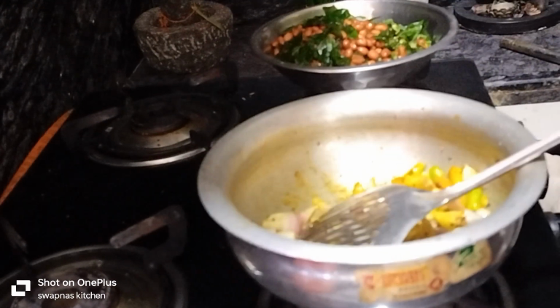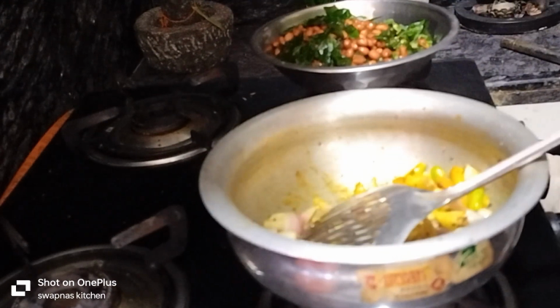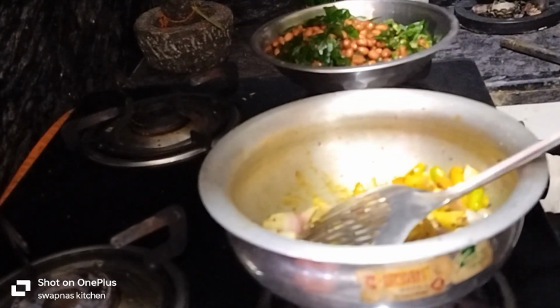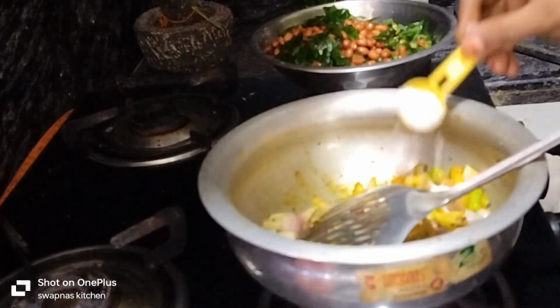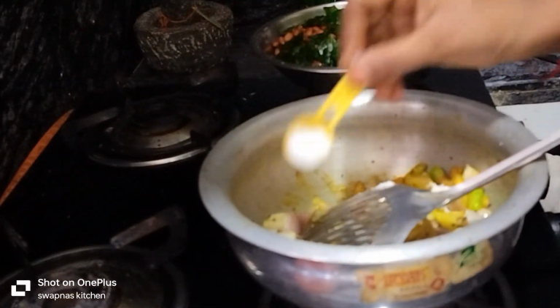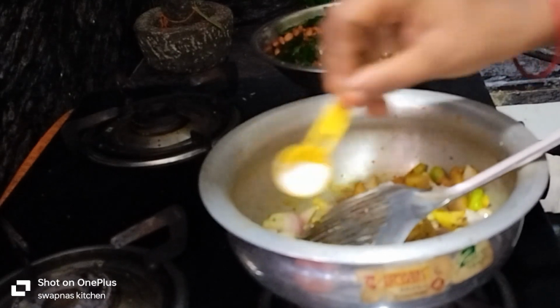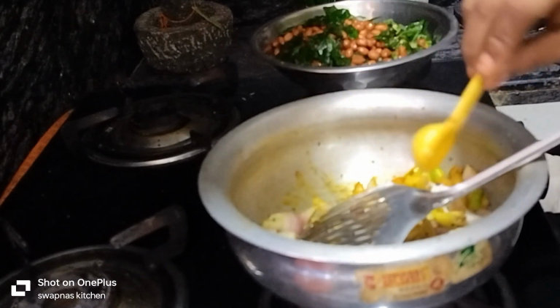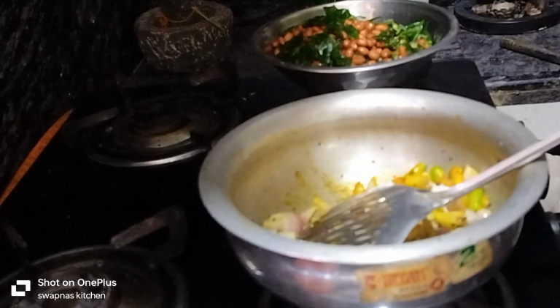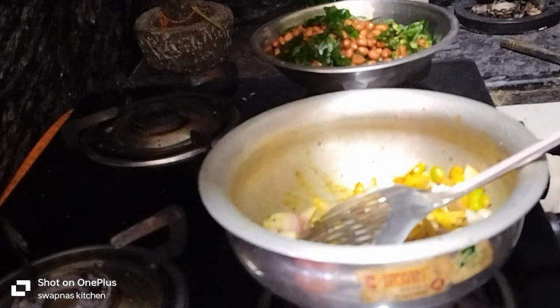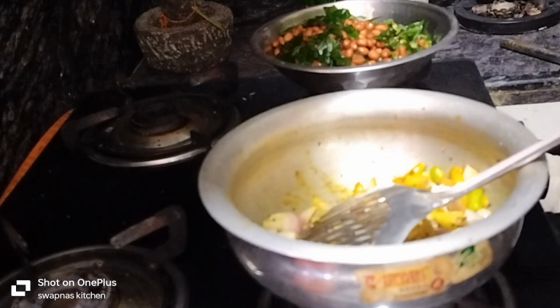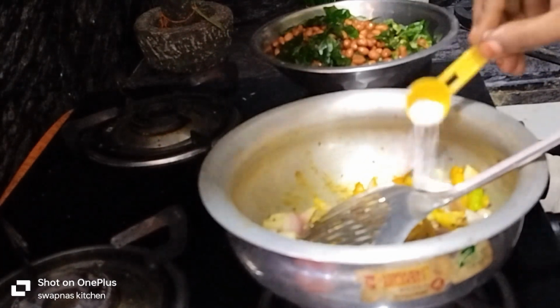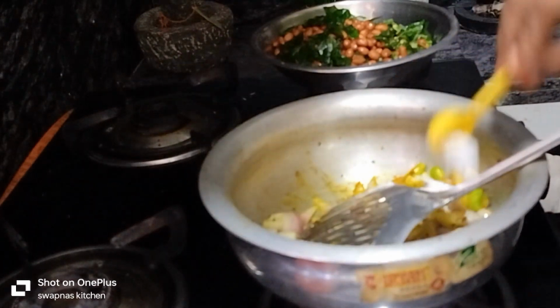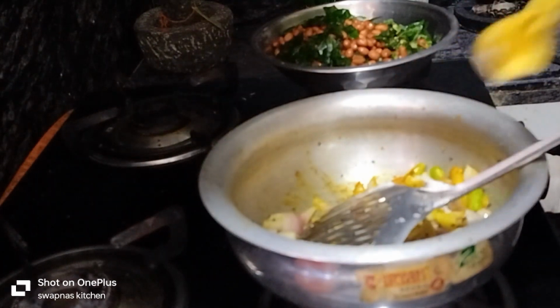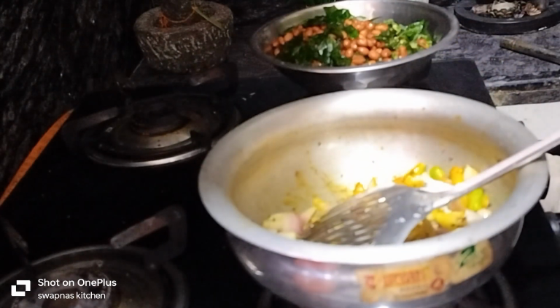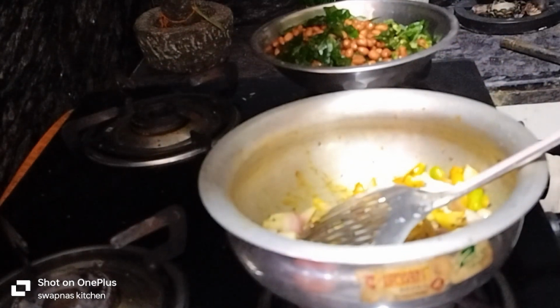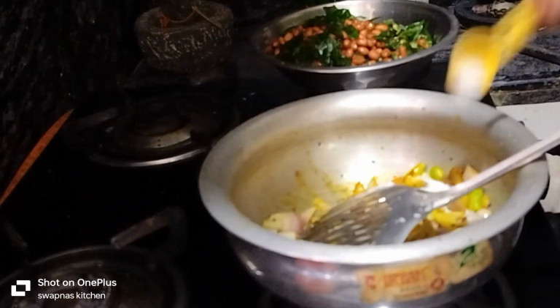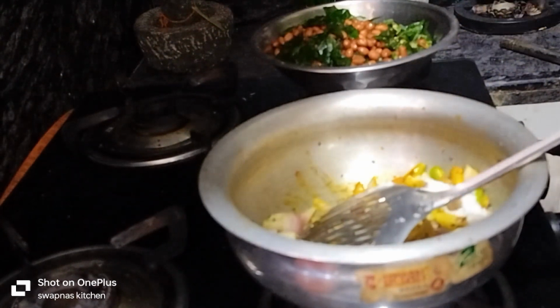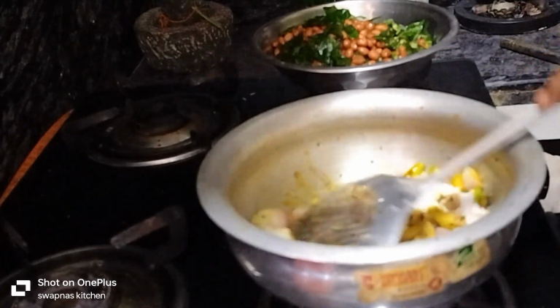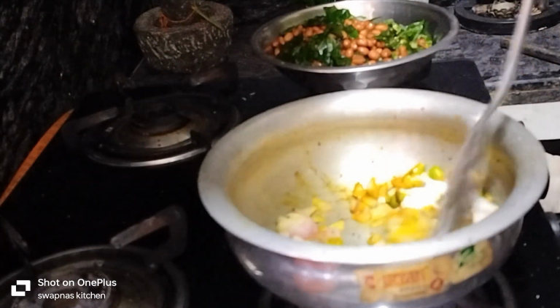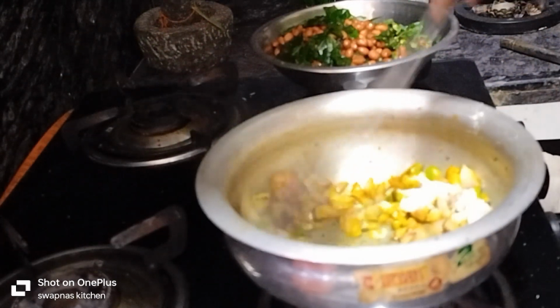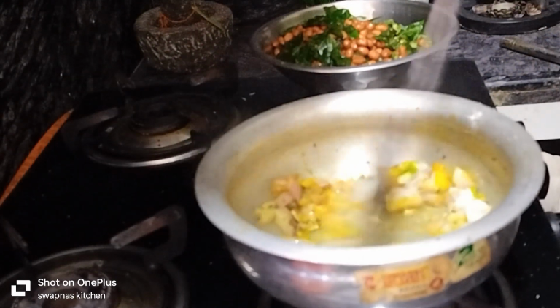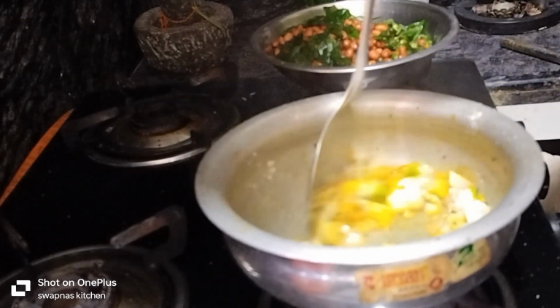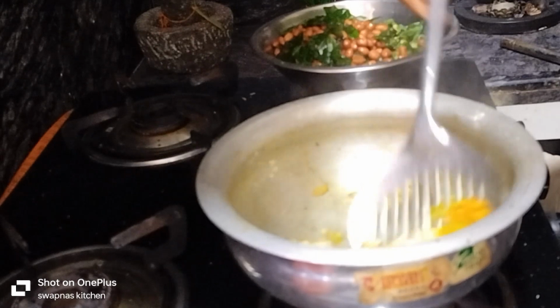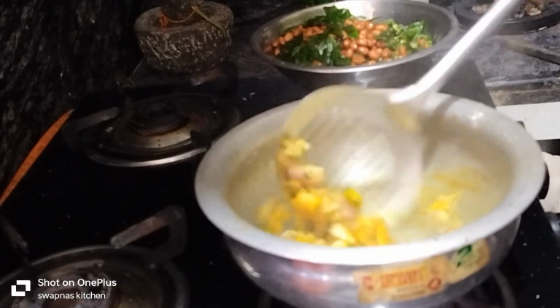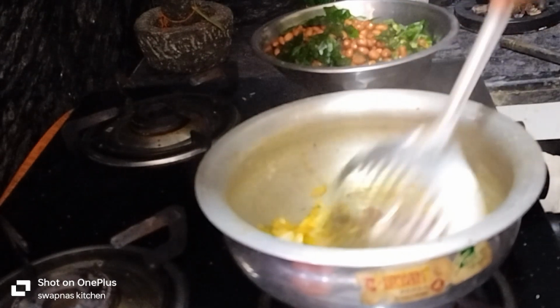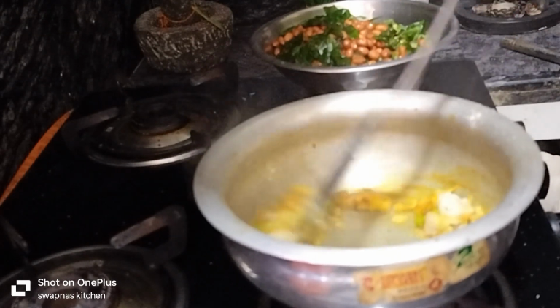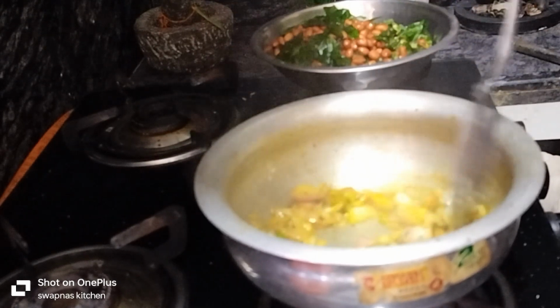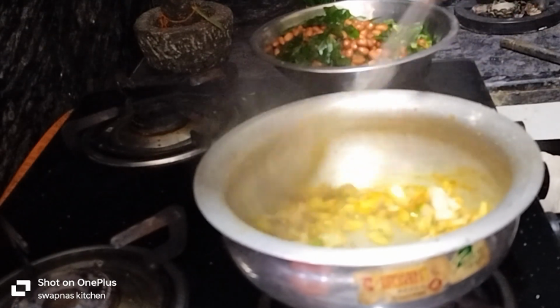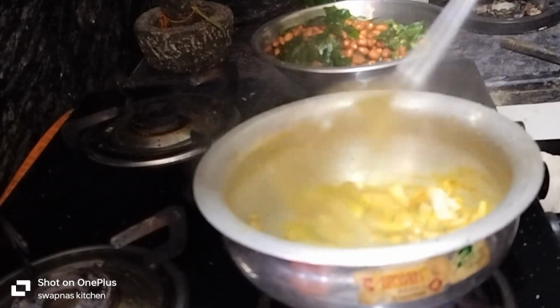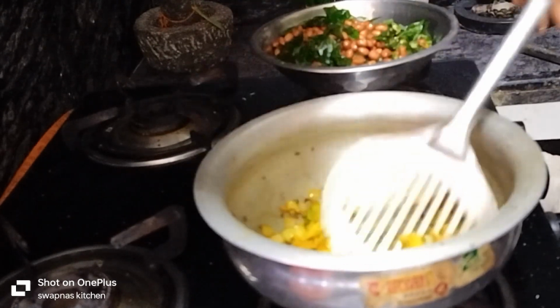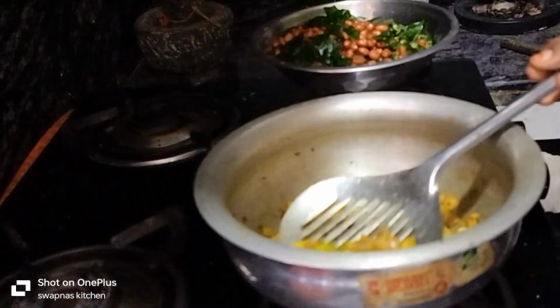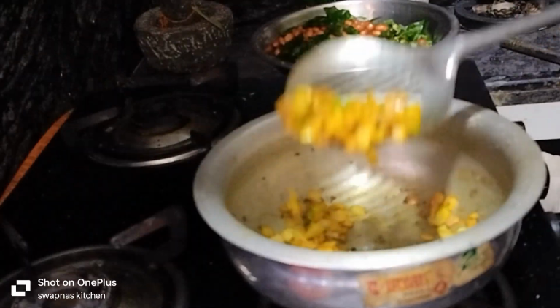Put the rice over here as you get there. You should take the rice sometime in this place. Leave the rice as well.